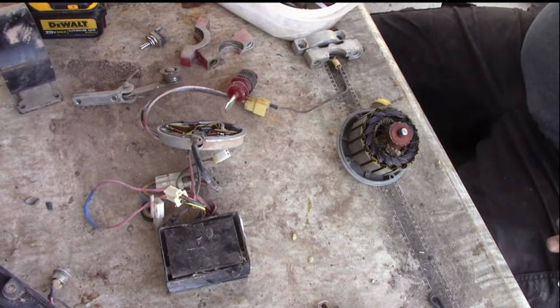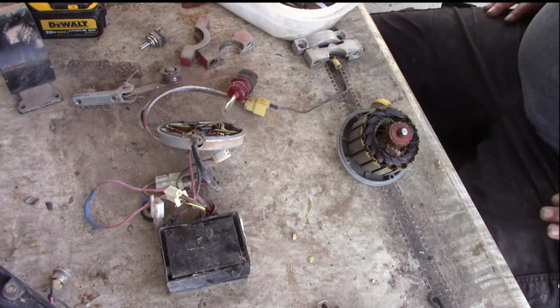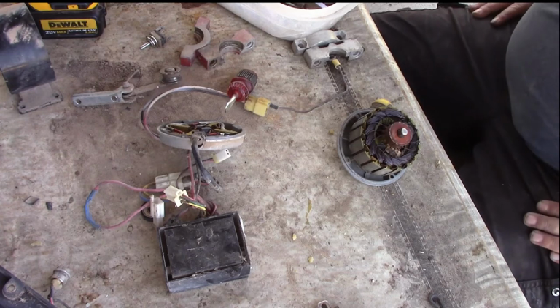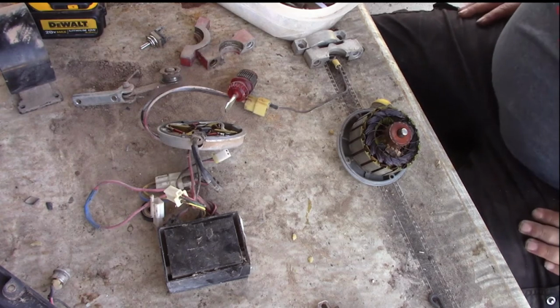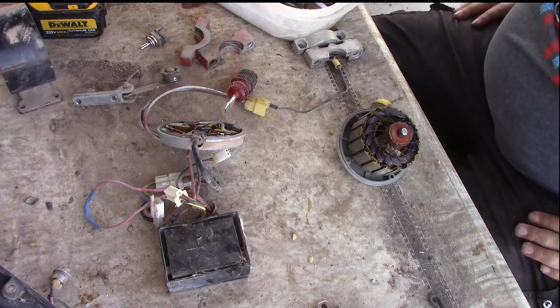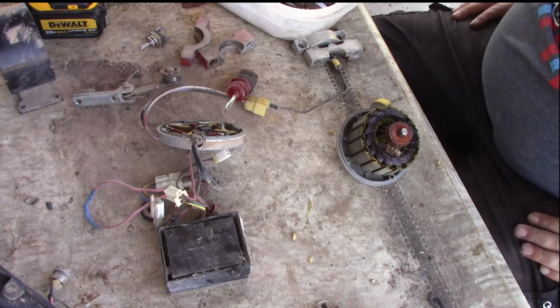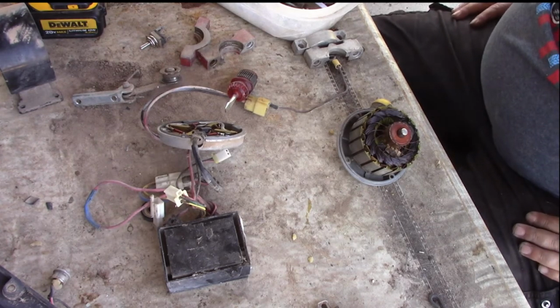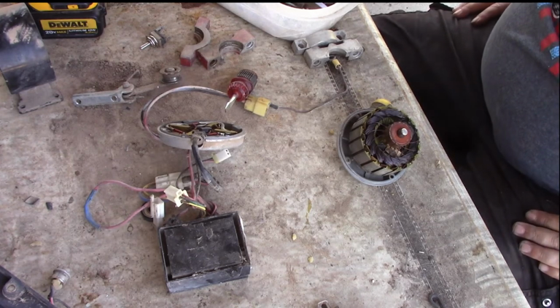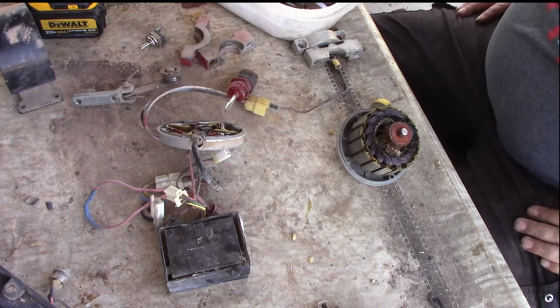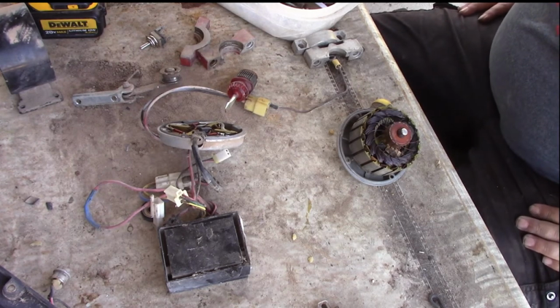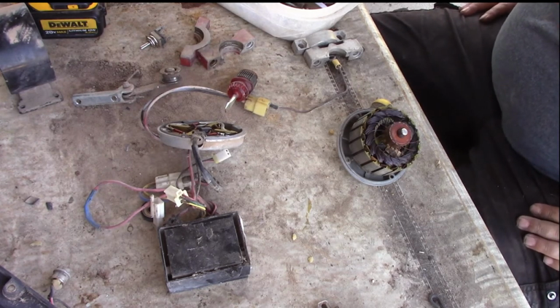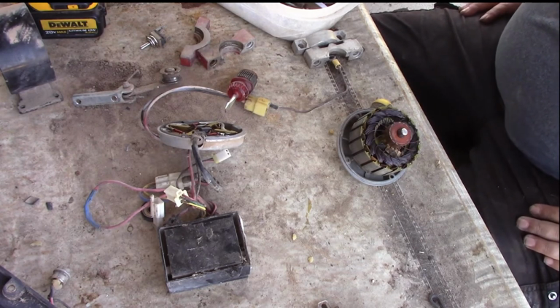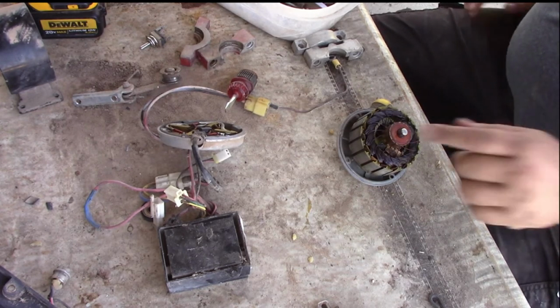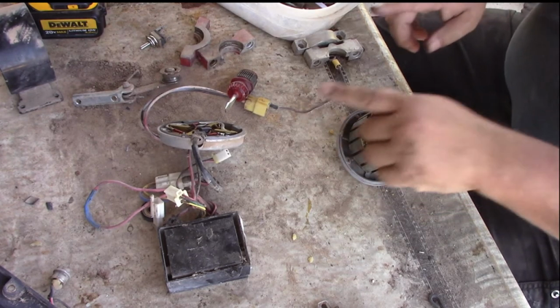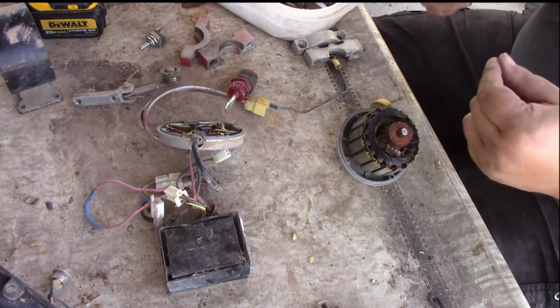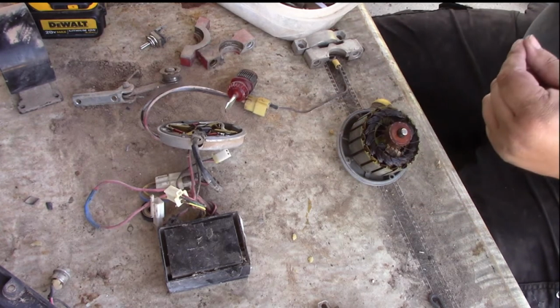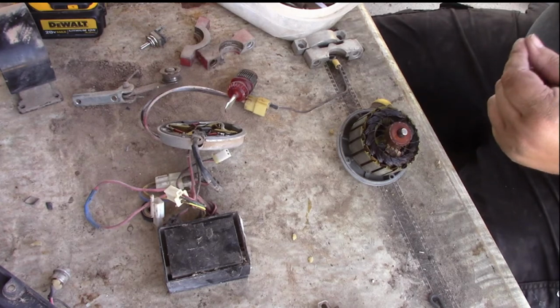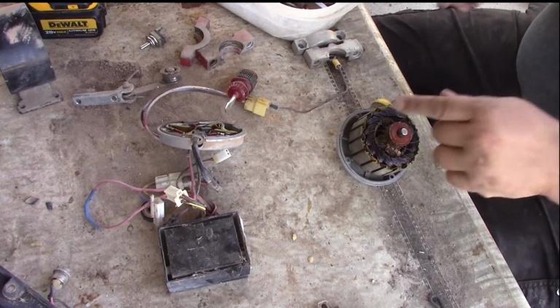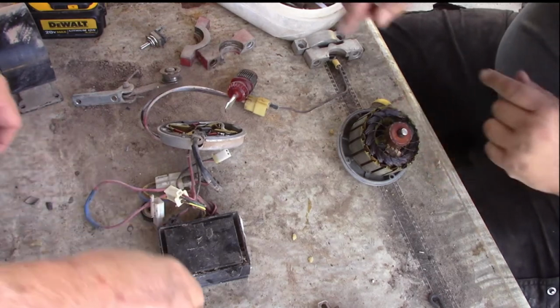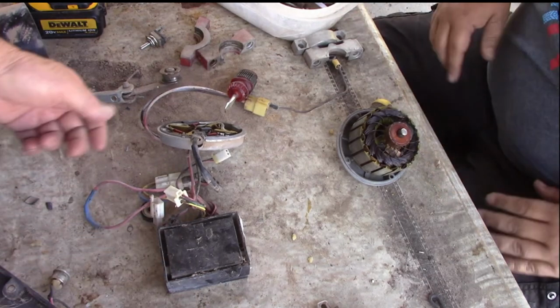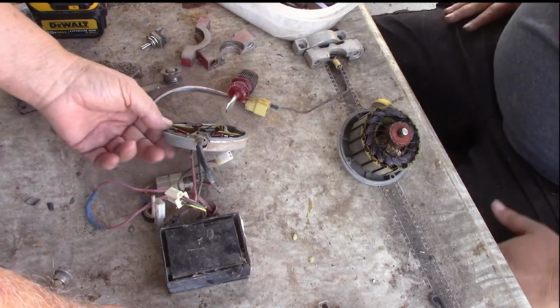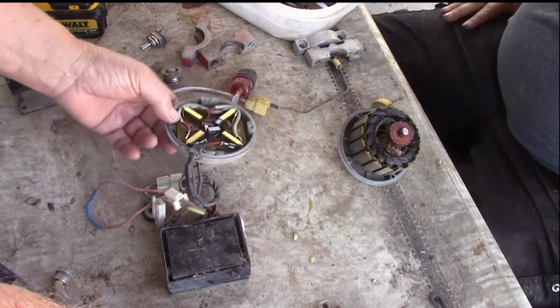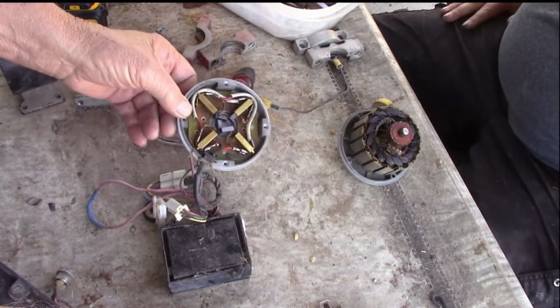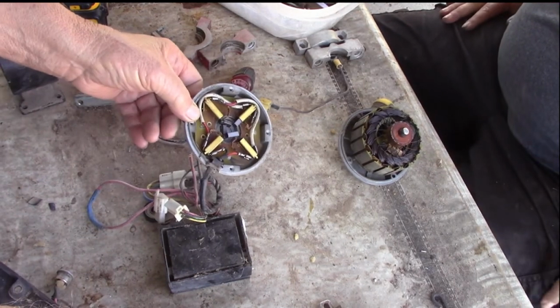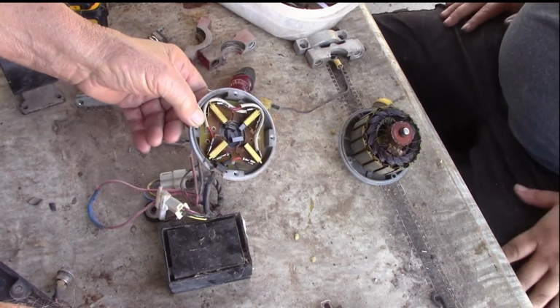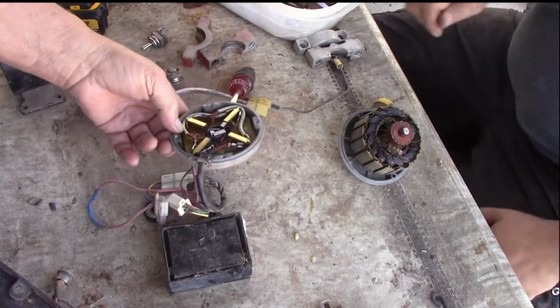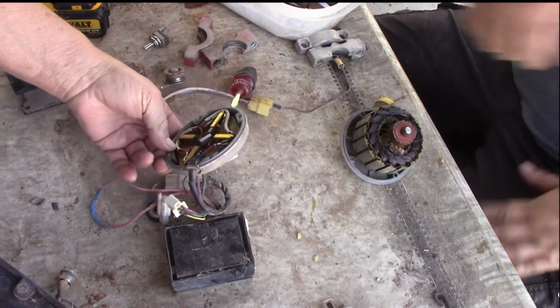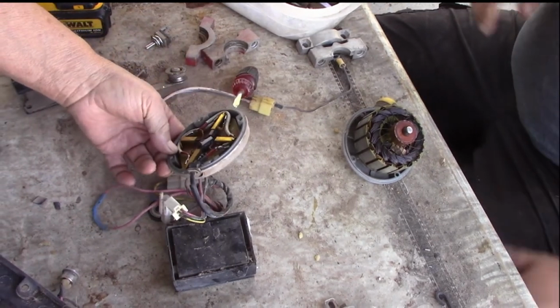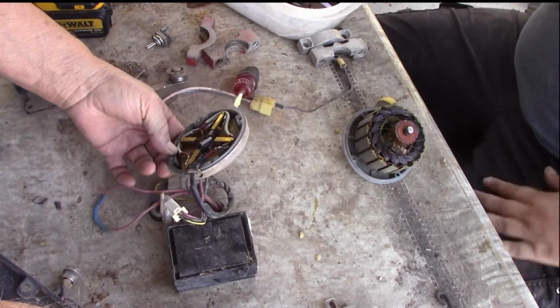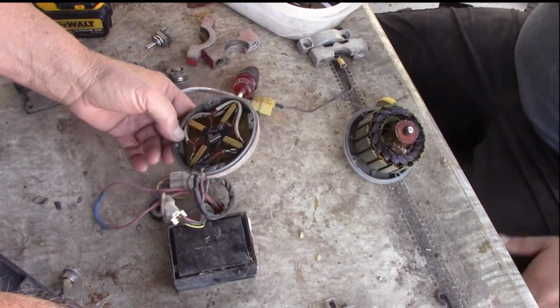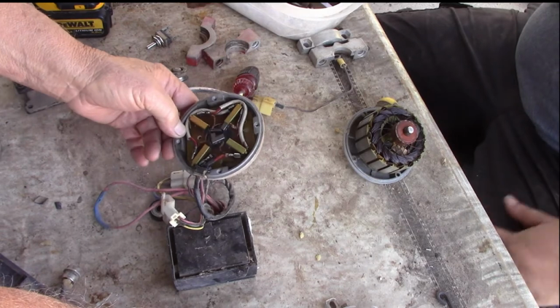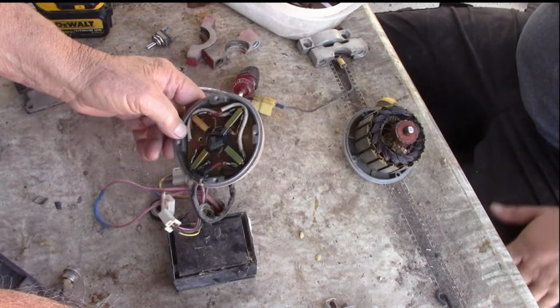I've got it figured out now. Can you bend it in a U and put it in the slots? I'm going to straighten out four paper clips so they all hold the brushes back. Then I can just pull the paper clips out as we attach it.